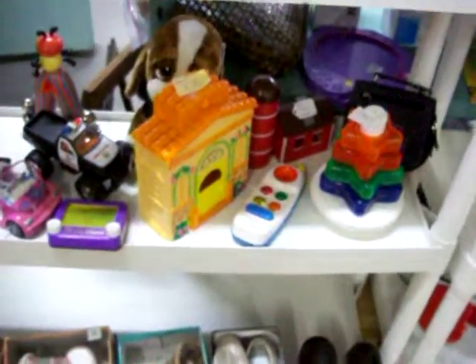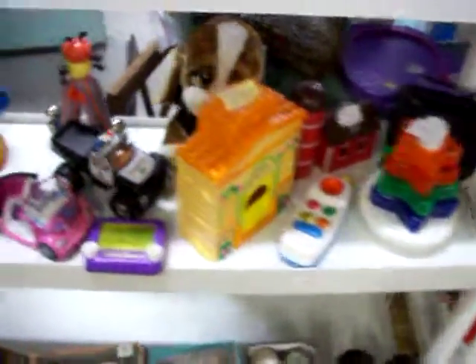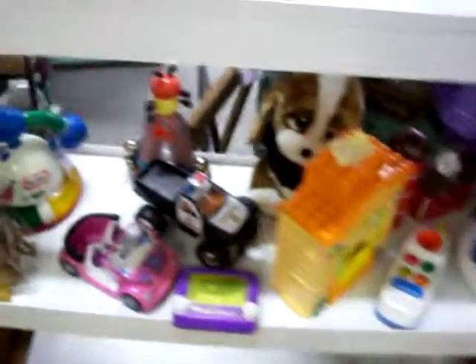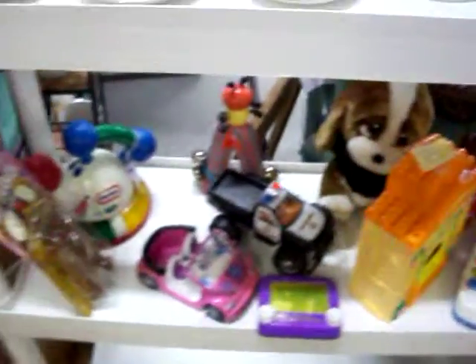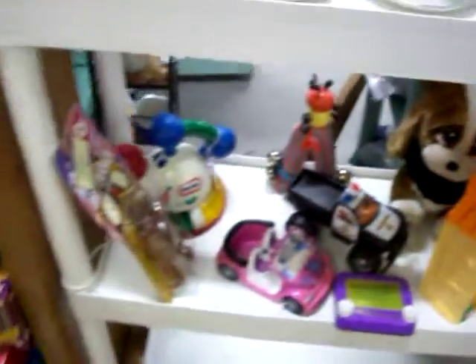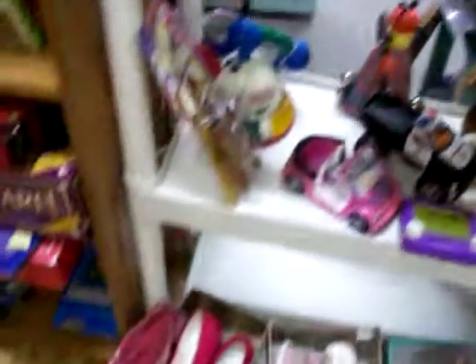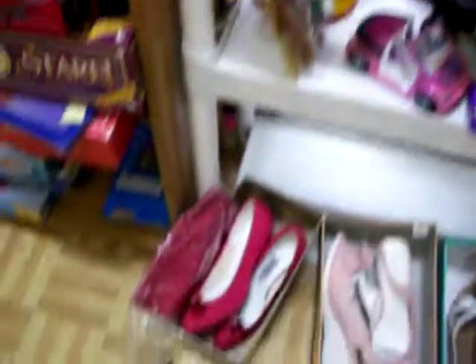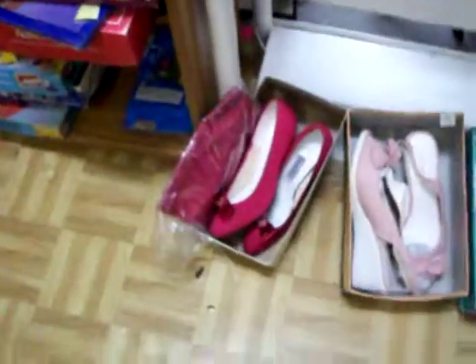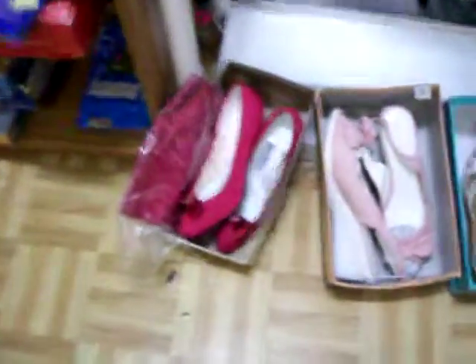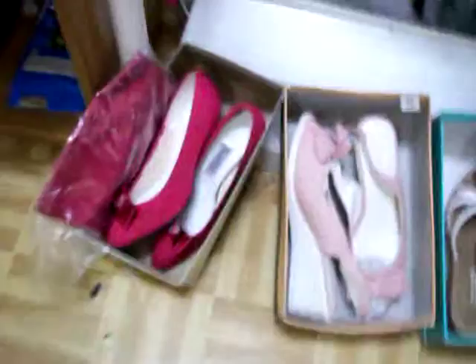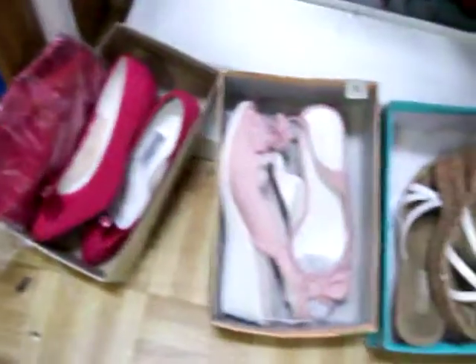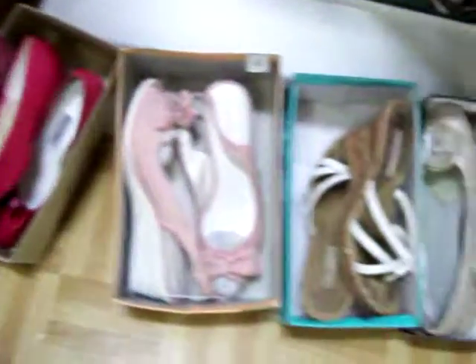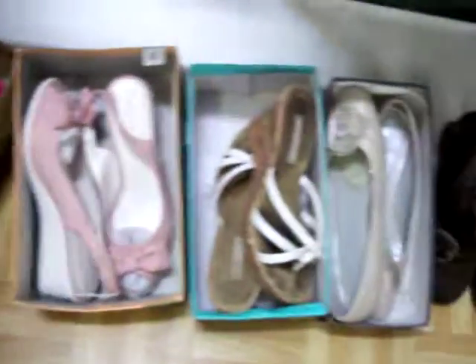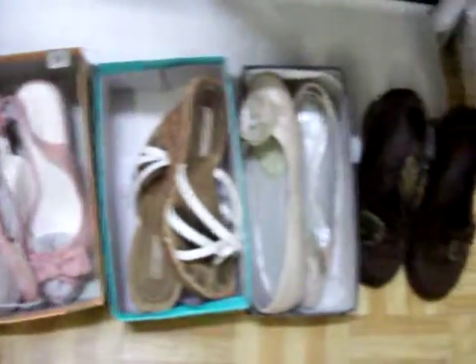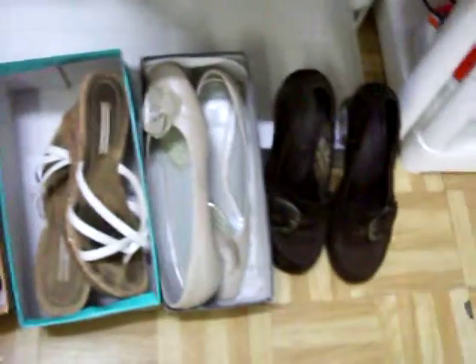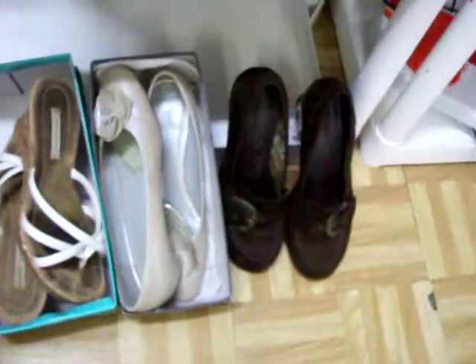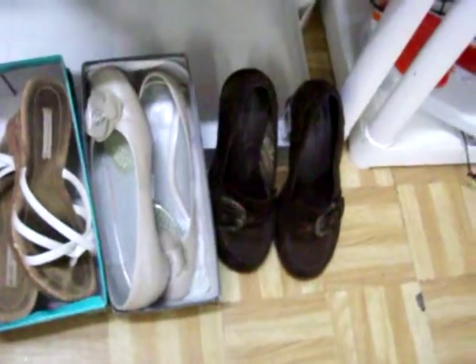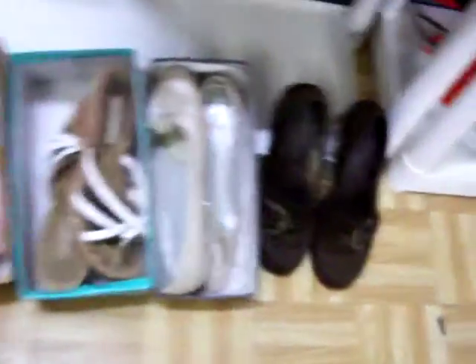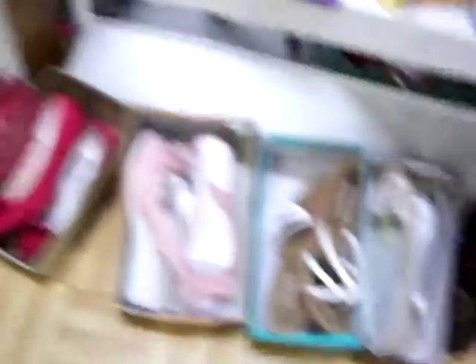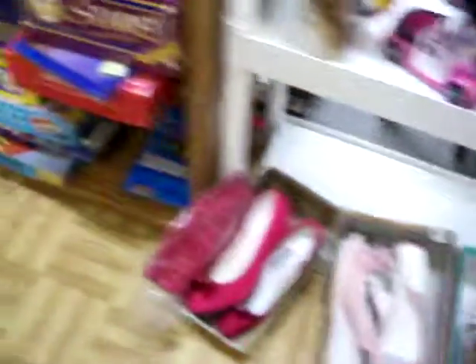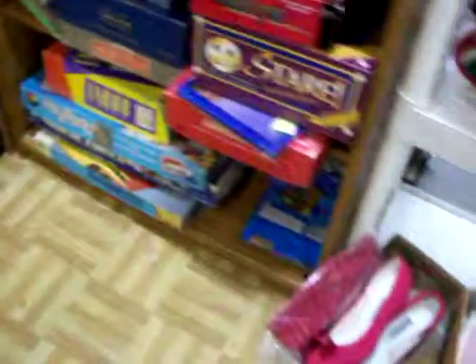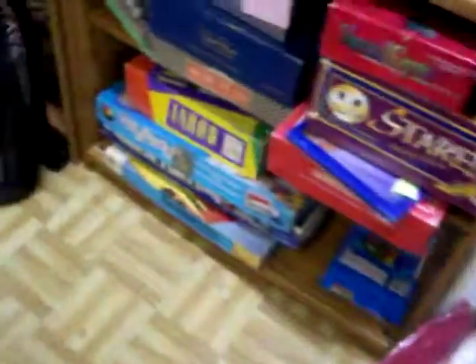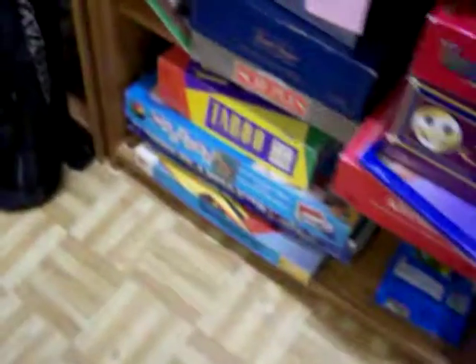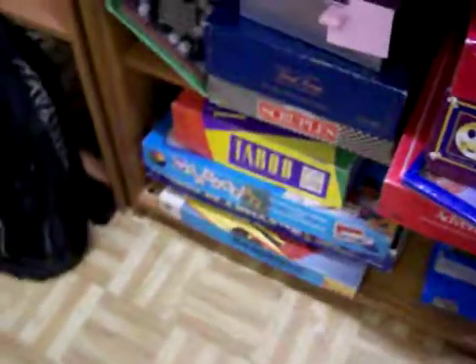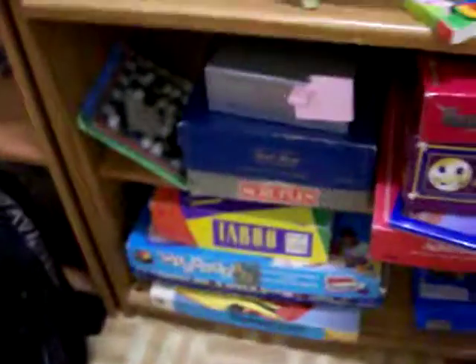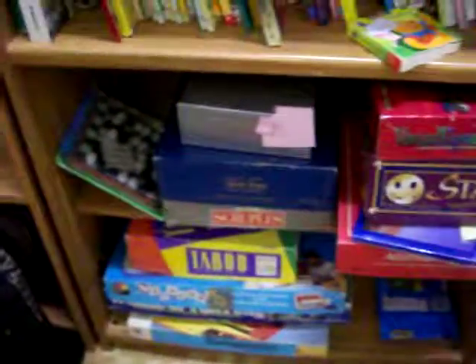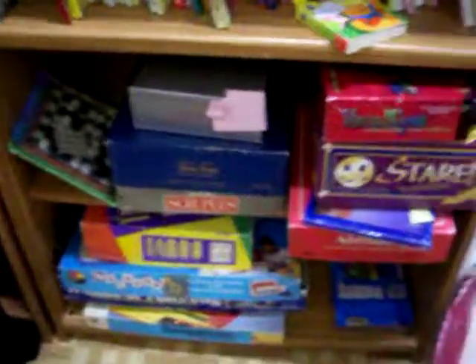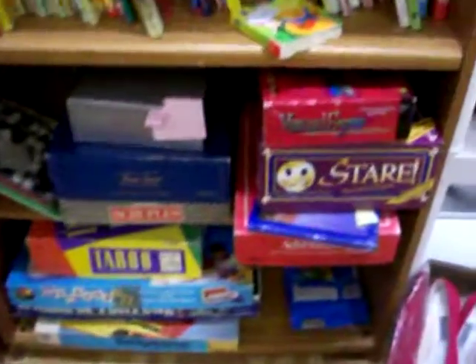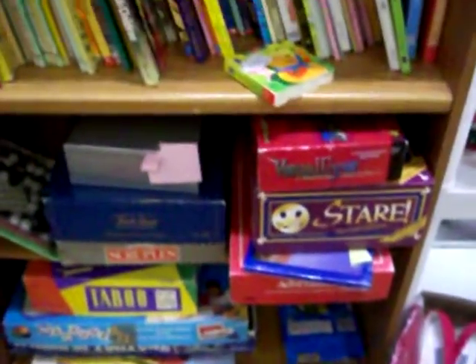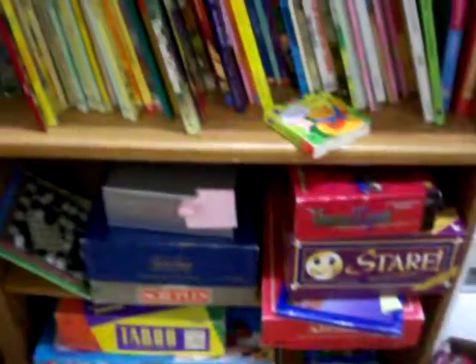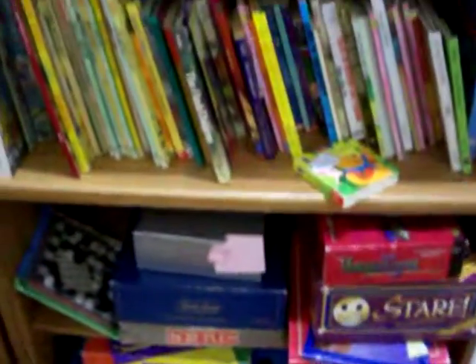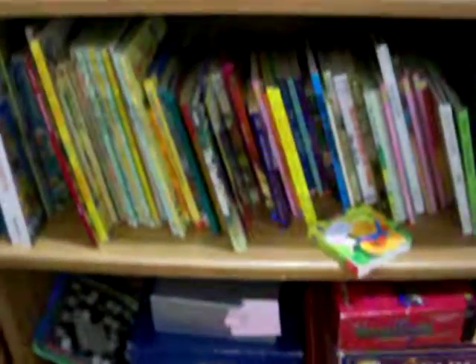Got some toys for some younger children here. Some really nice lady shoes. Nice selection of board games there.